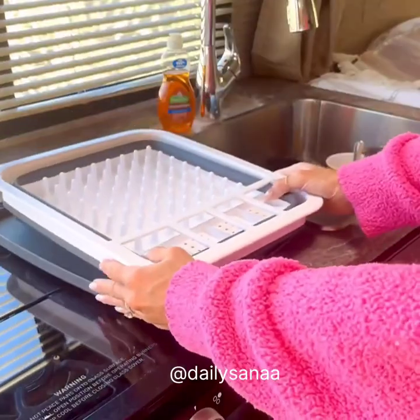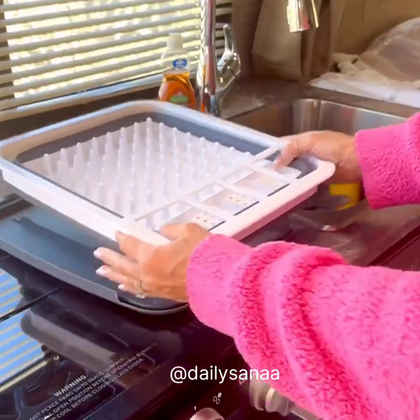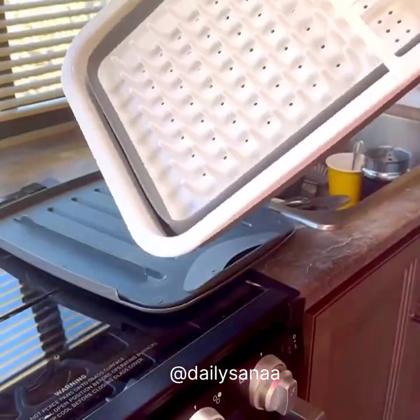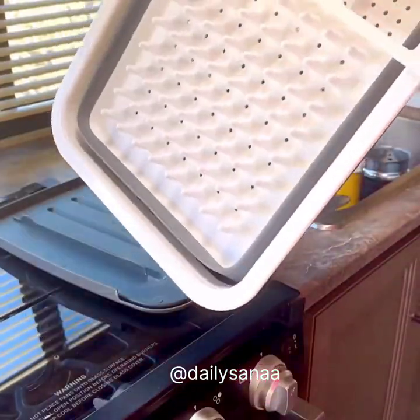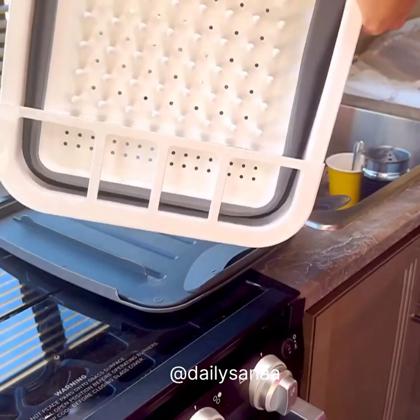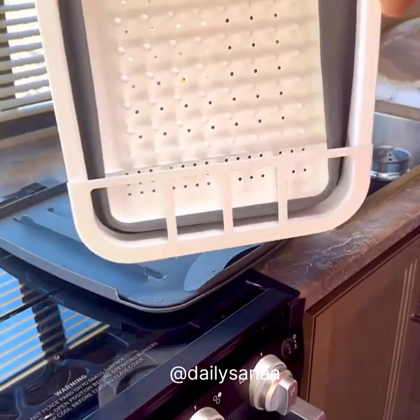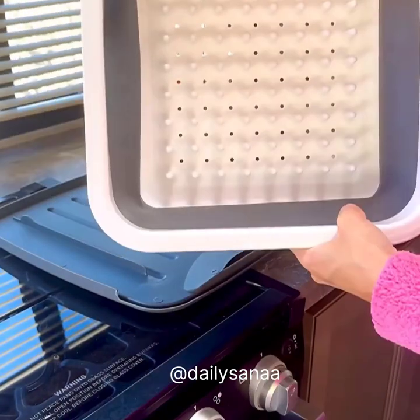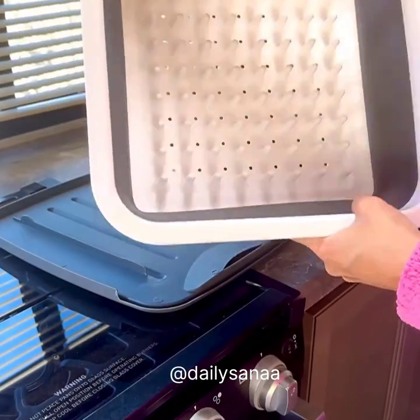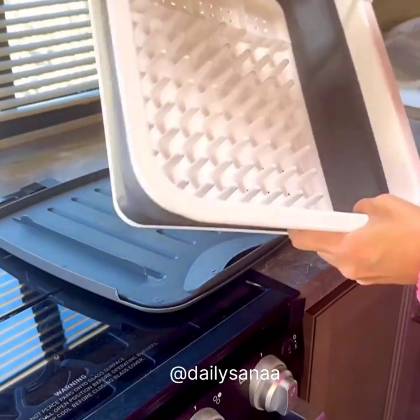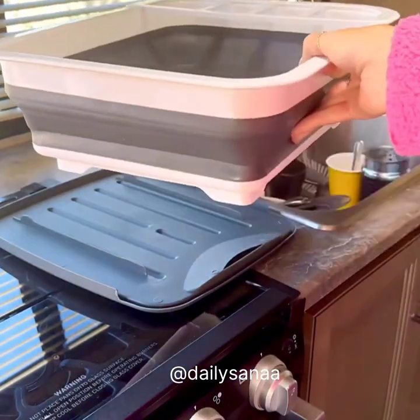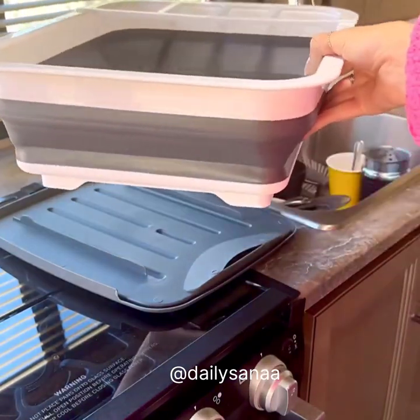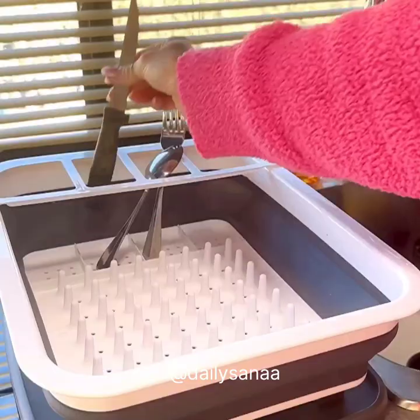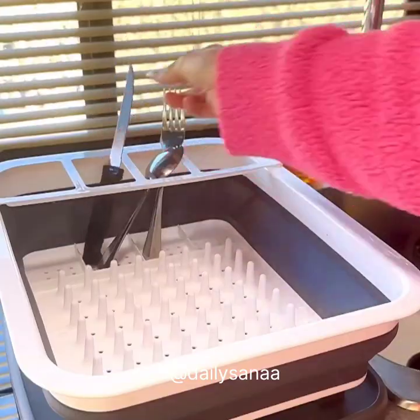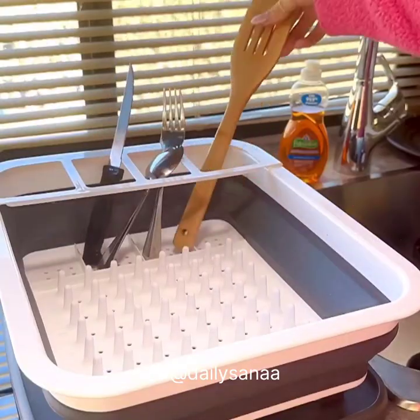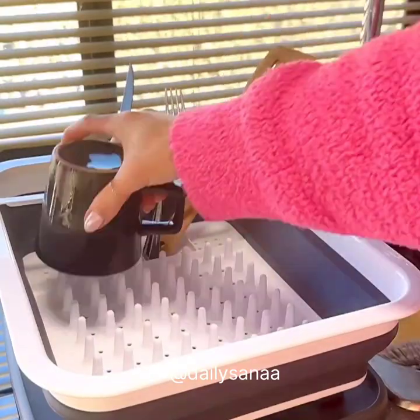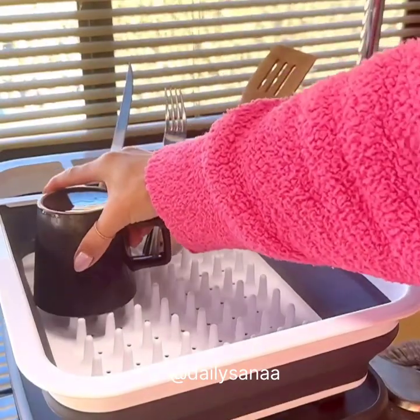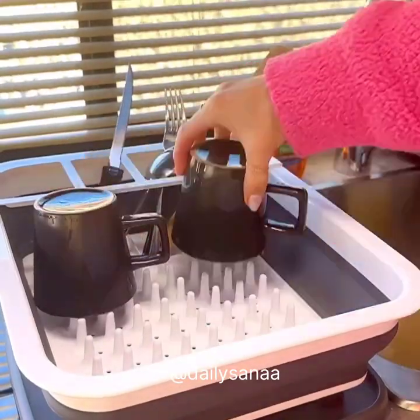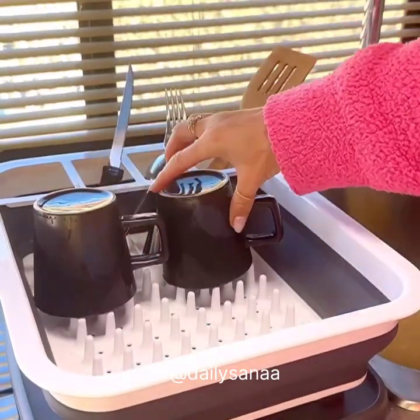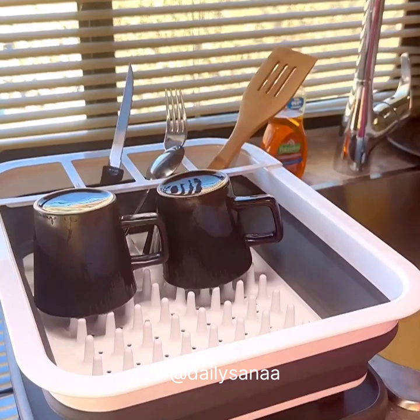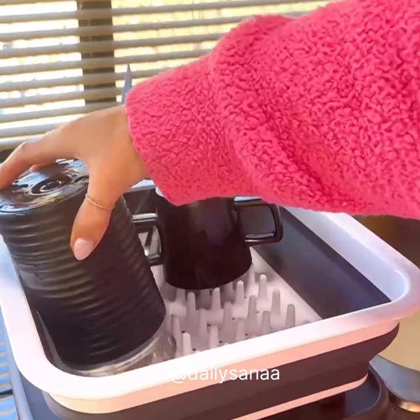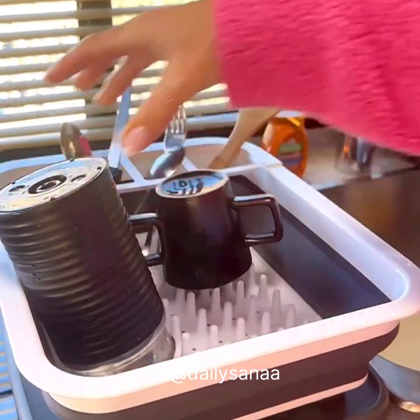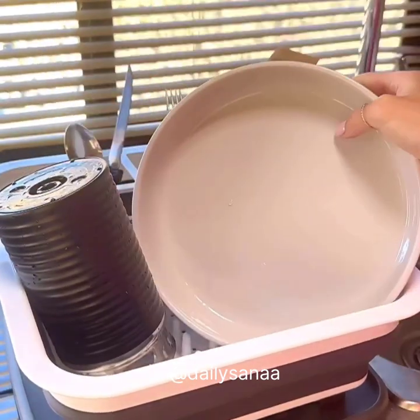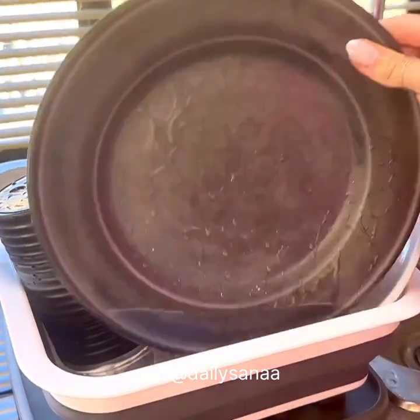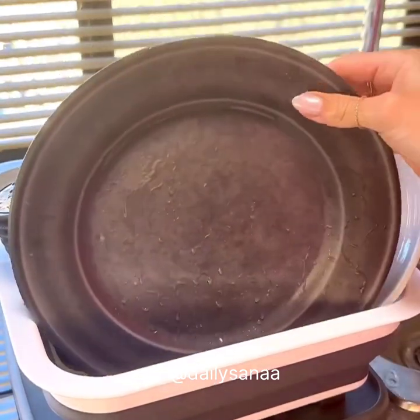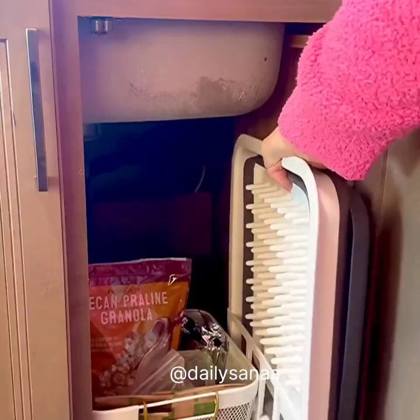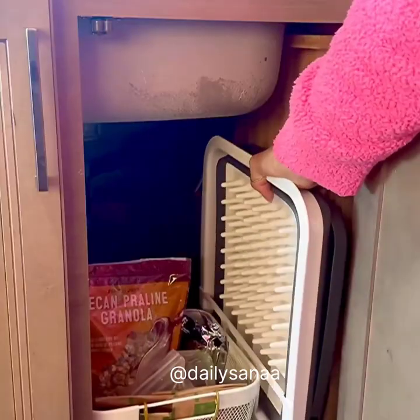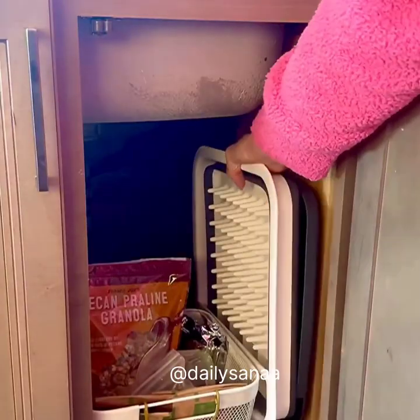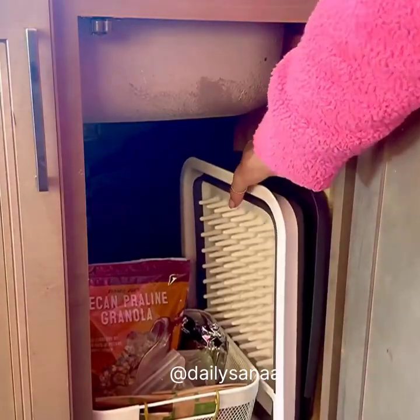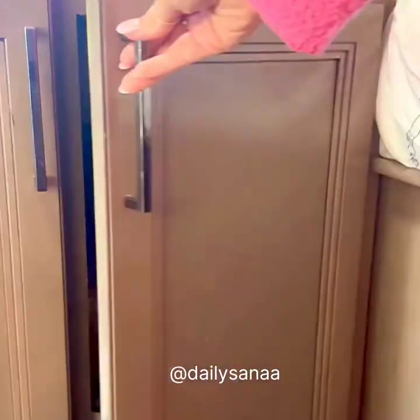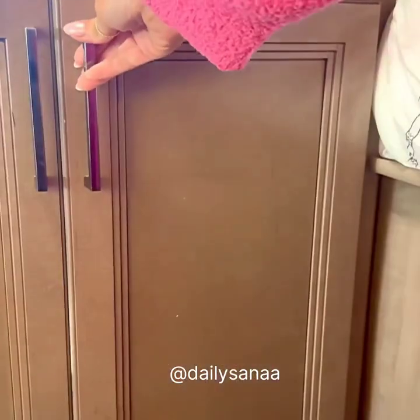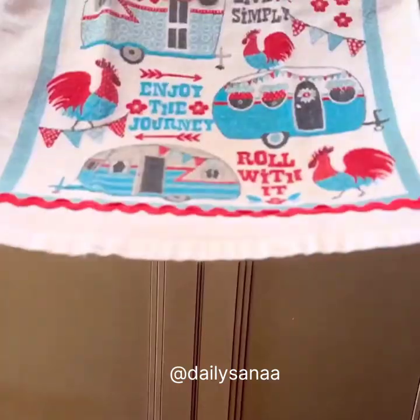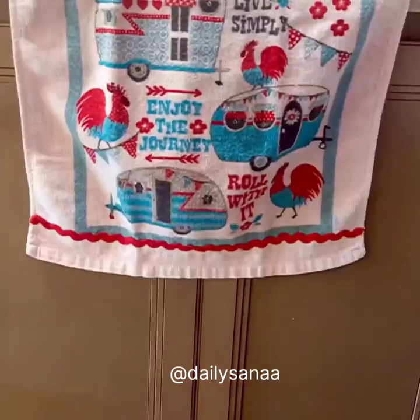This collapsible dish drying rack made it so easy for us to rinse our dishes and leave them out to dry. There was plenty of space for all of our dishes, and there is even a drain that goes directly into the sink. It stores so conveniently in small spaces.